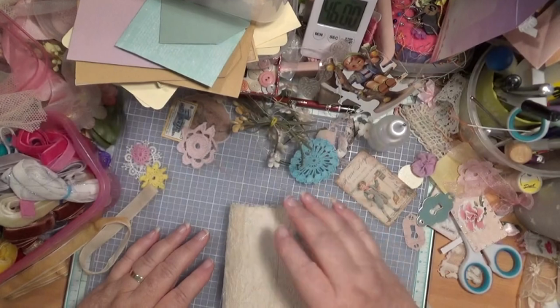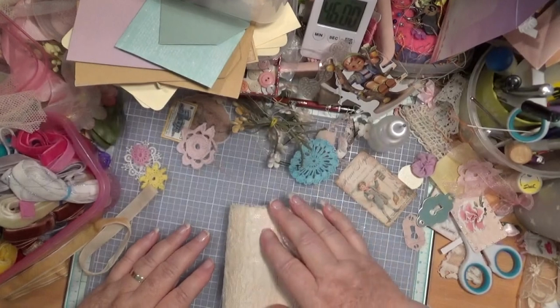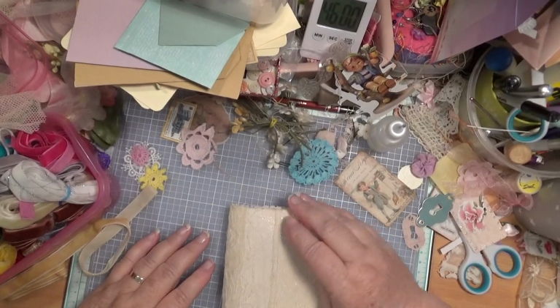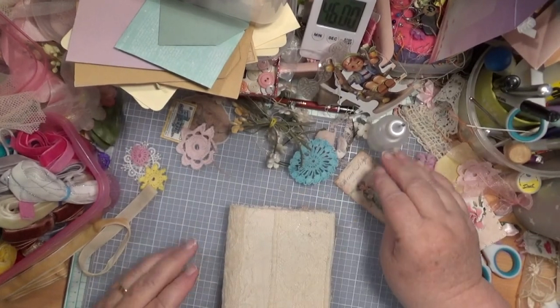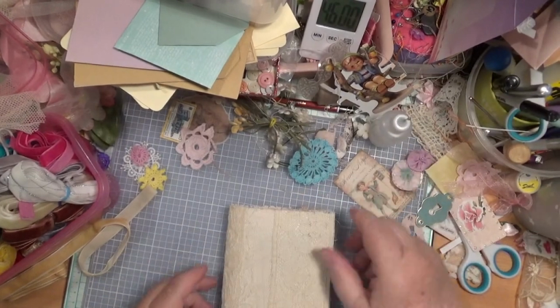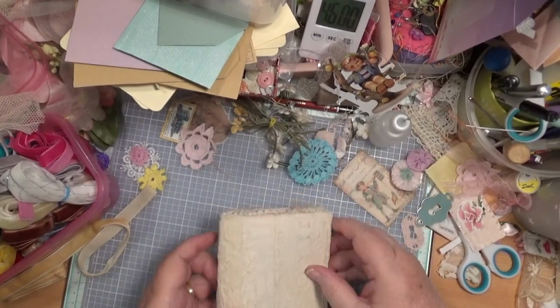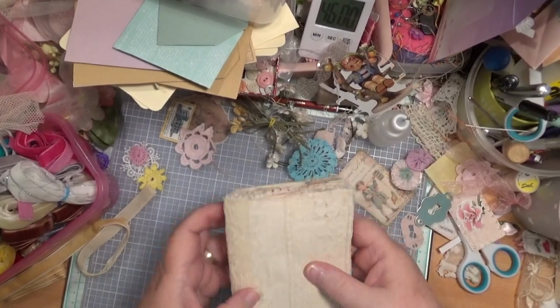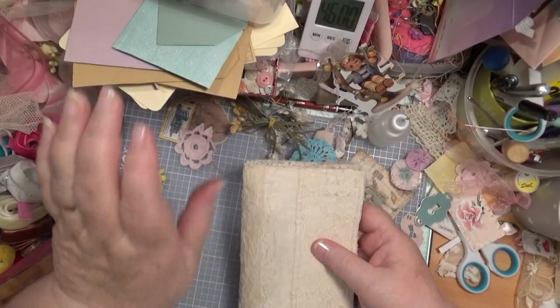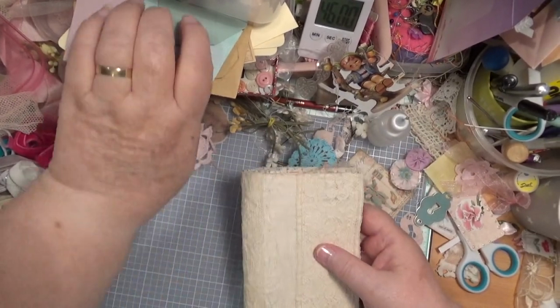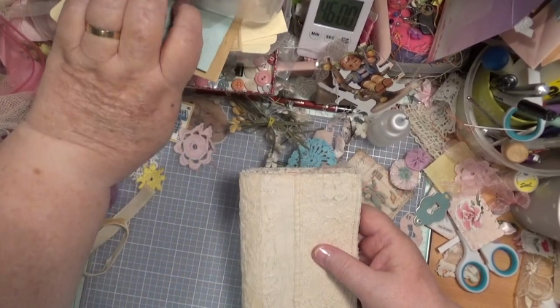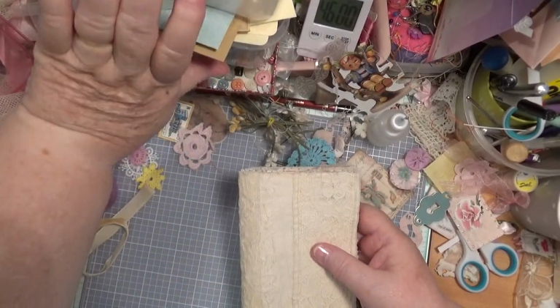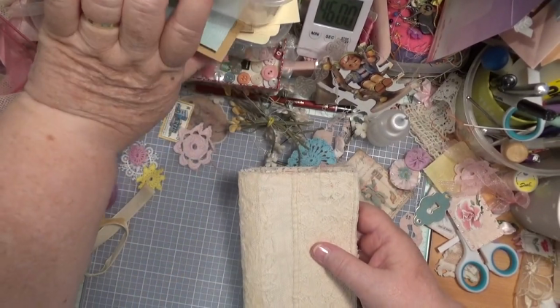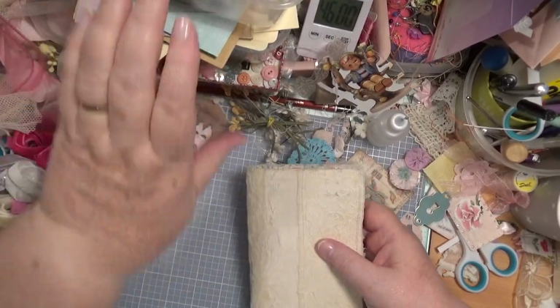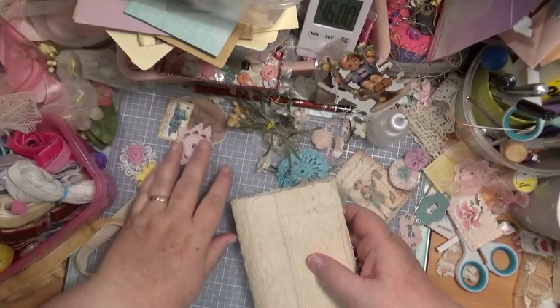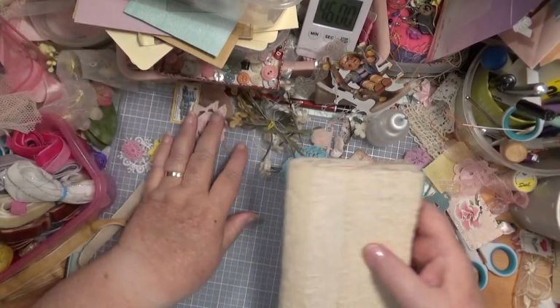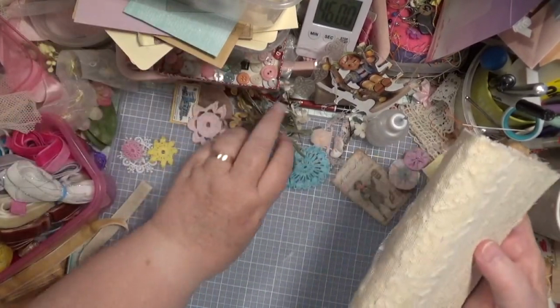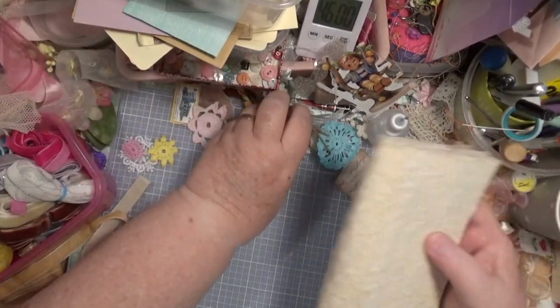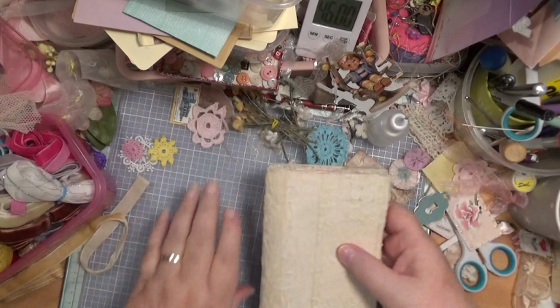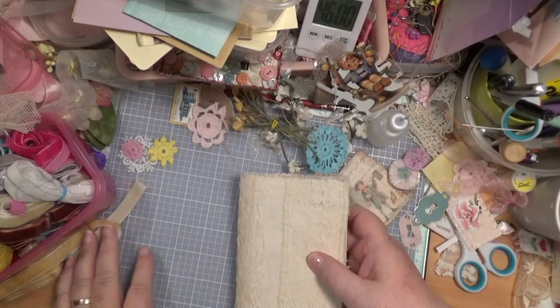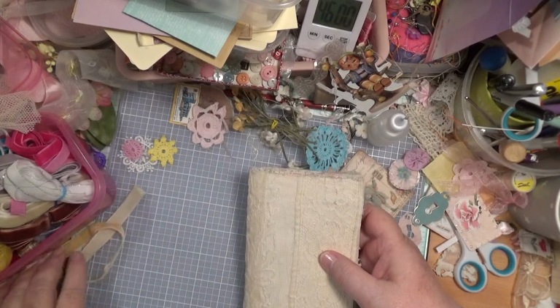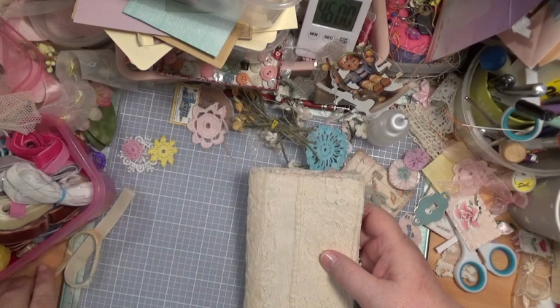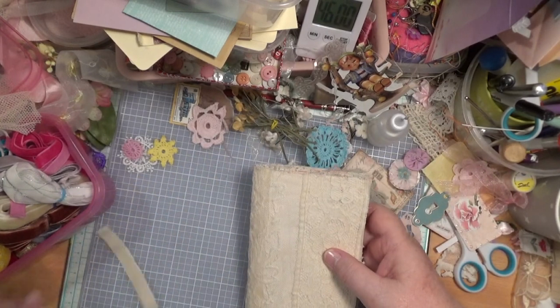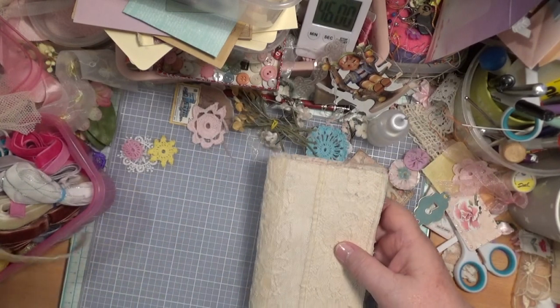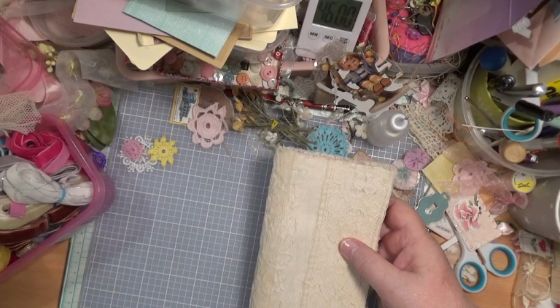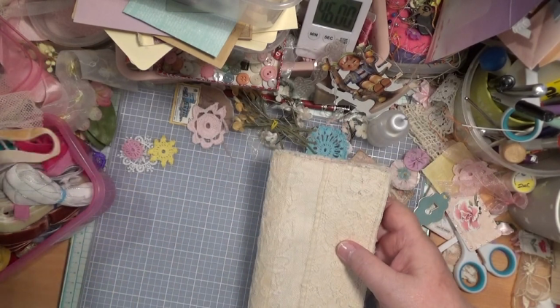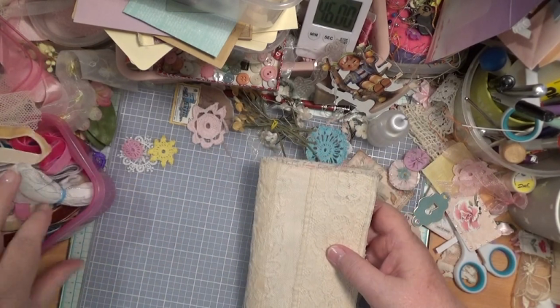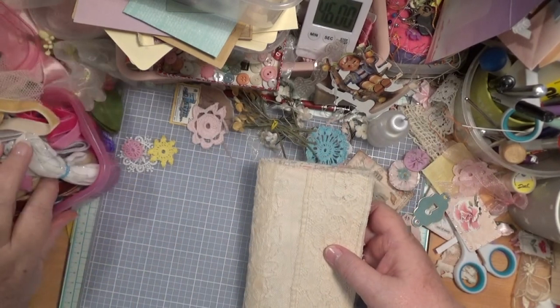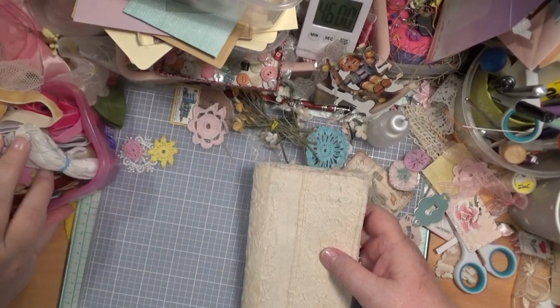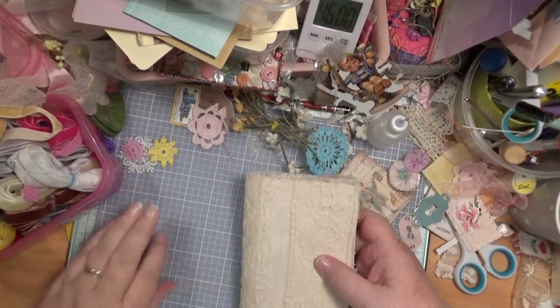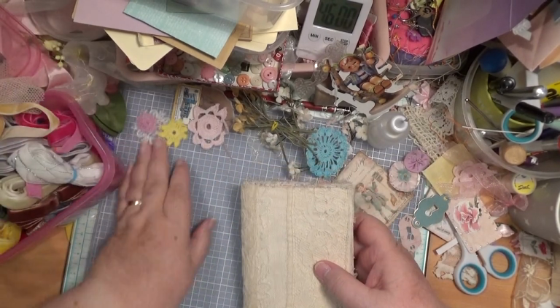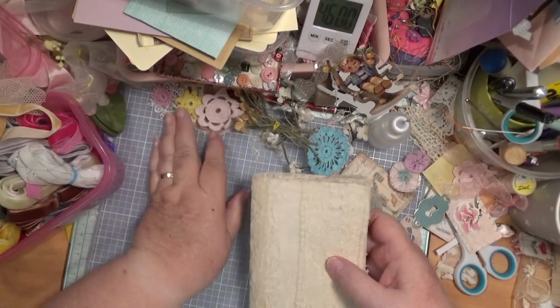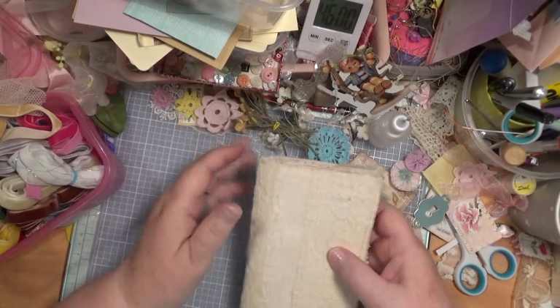Hello everybody, this is Sonia. I'm coming here again today because I'm still playing around in the craft room — that's what I'm doing.